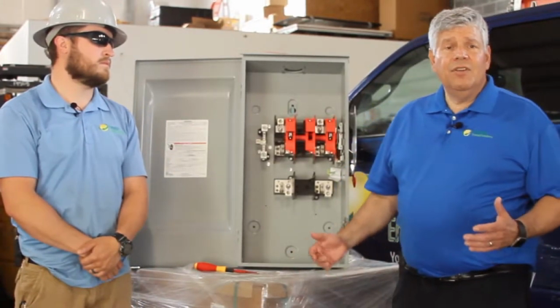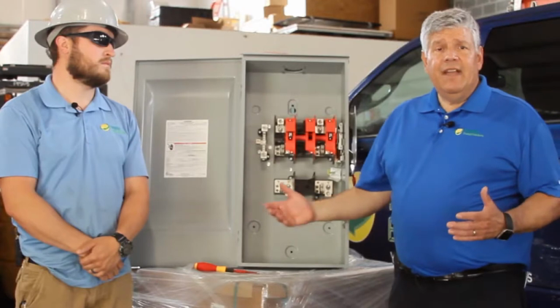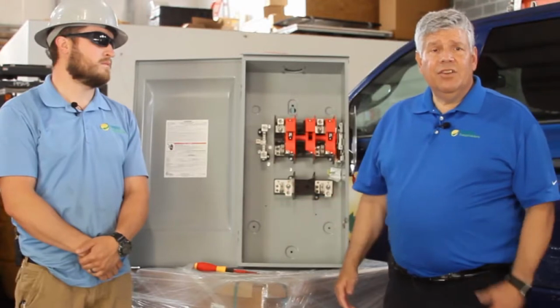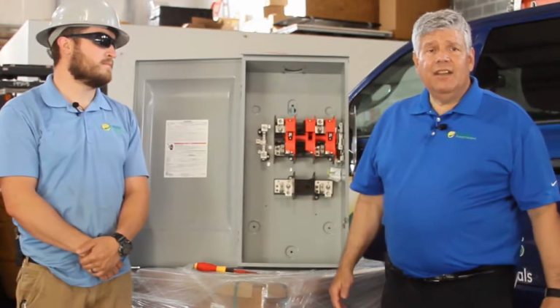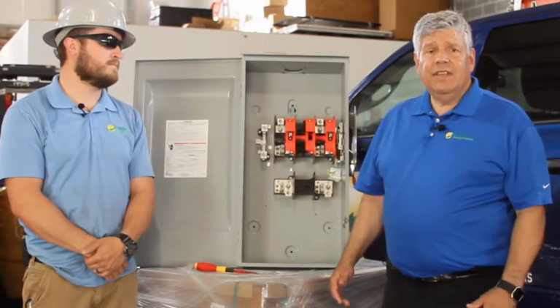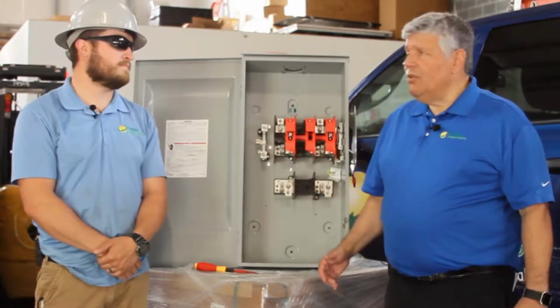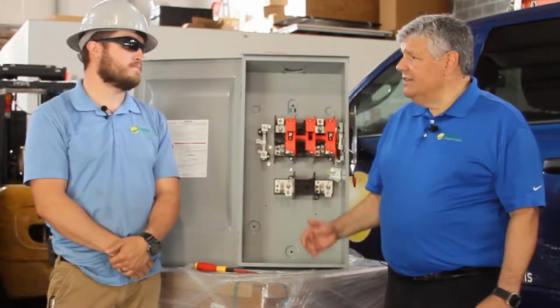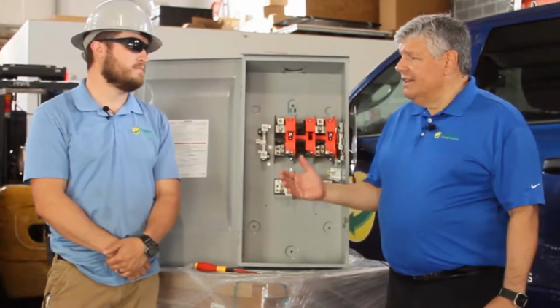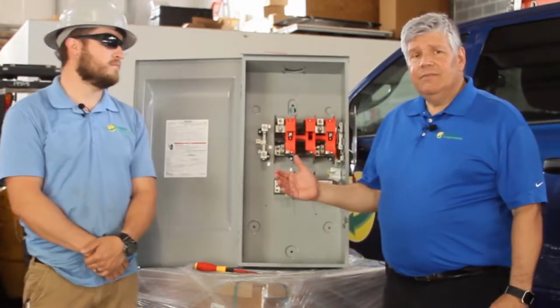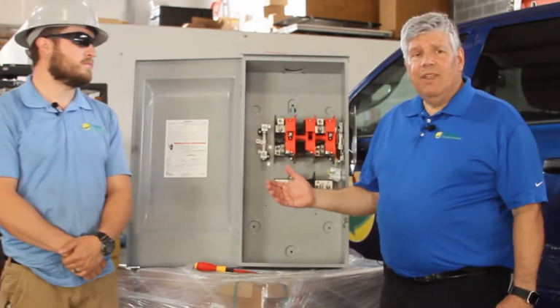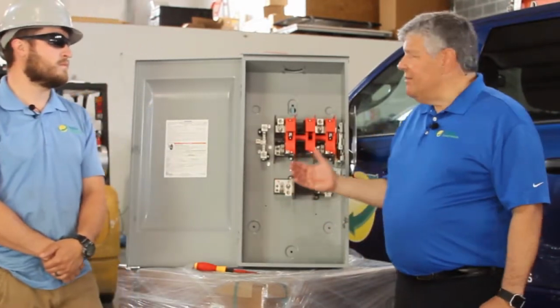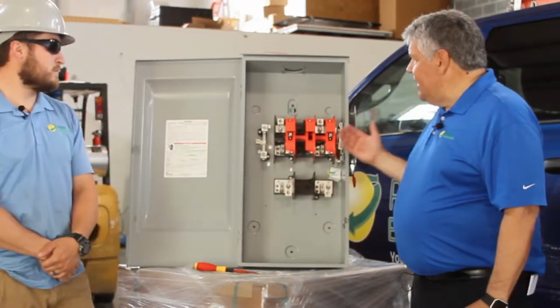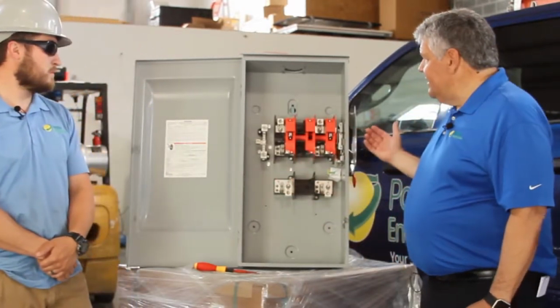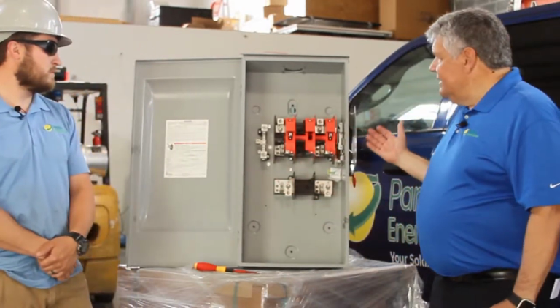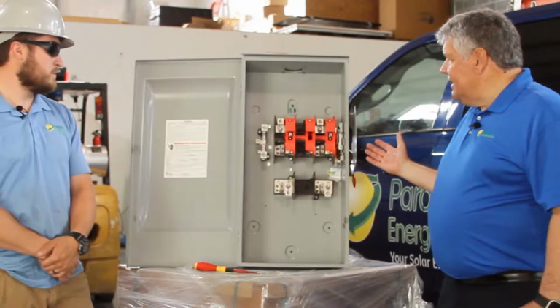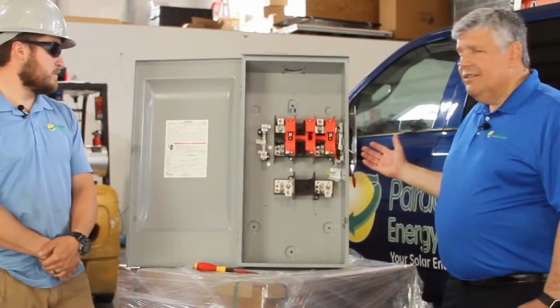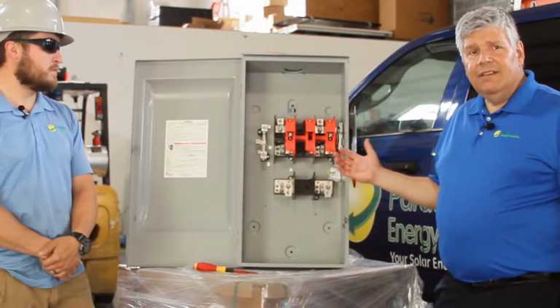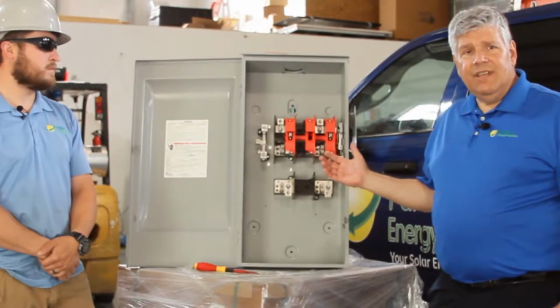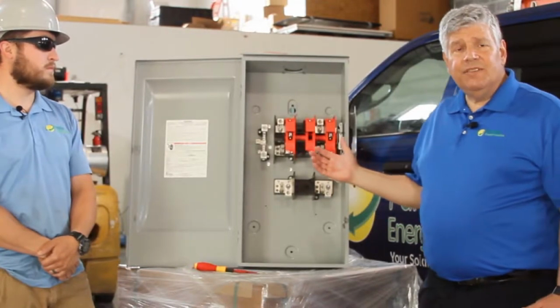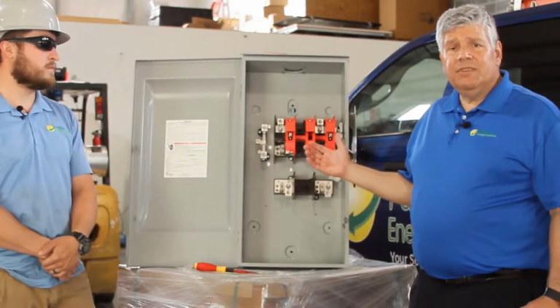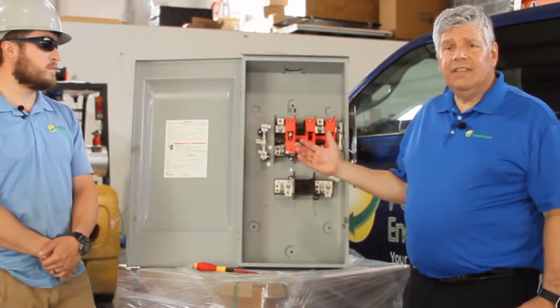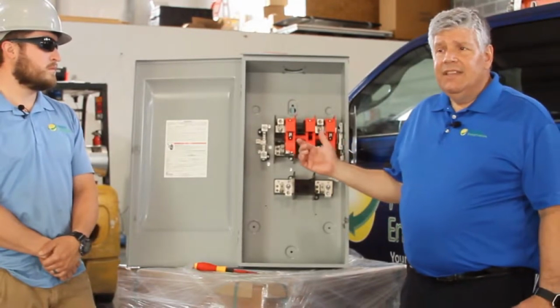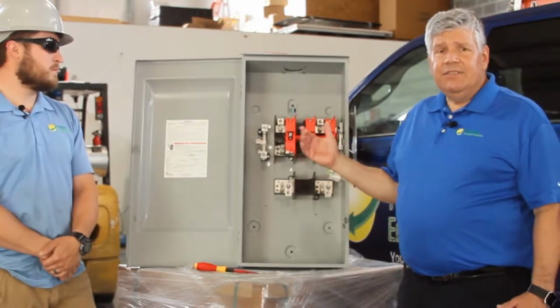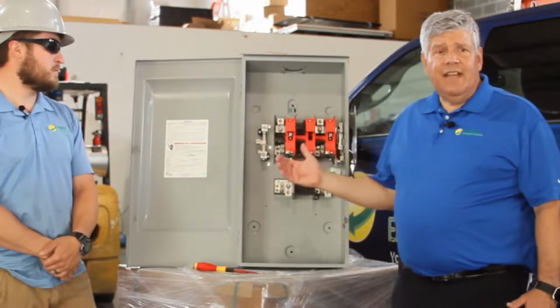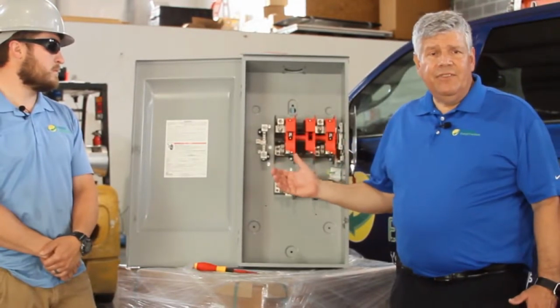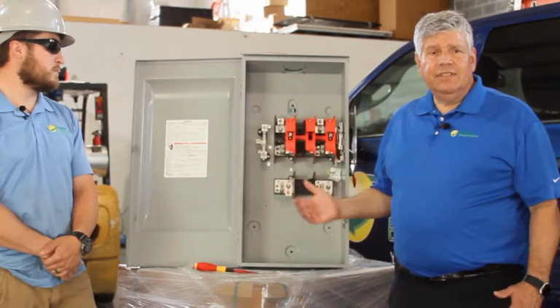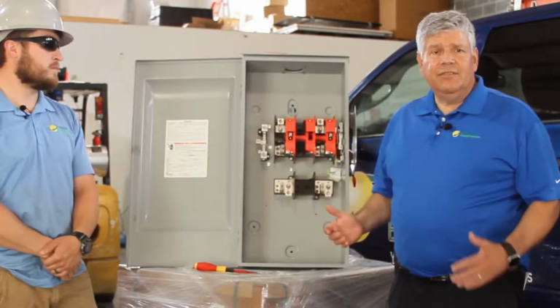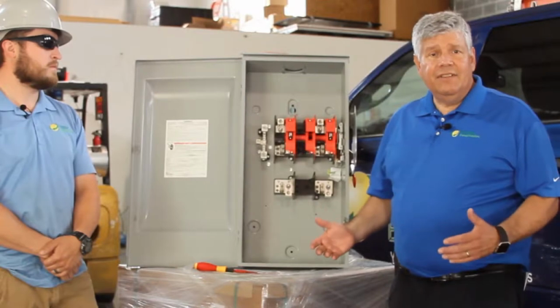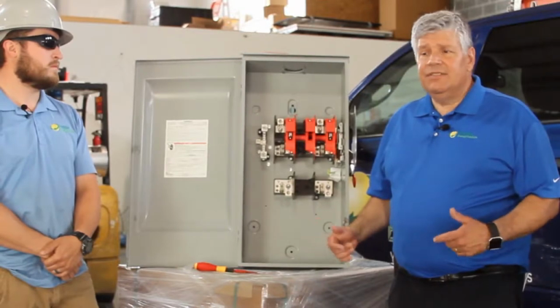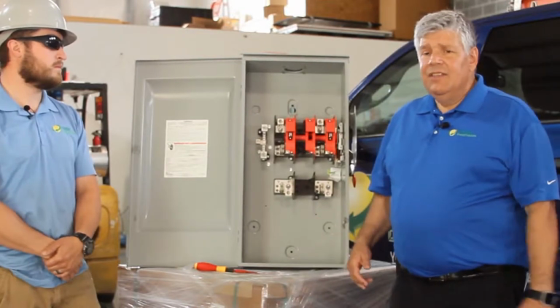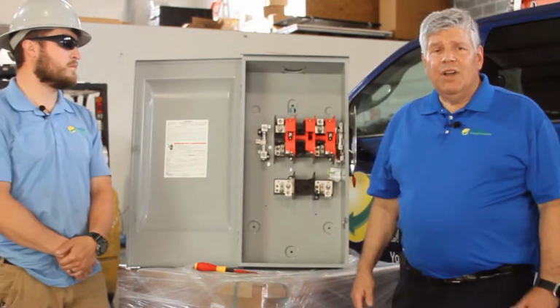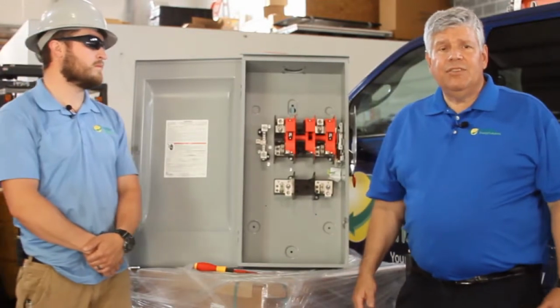So Matt's going to show us how to do a torque. We have a blank disconnect here for demonstration purposes only. If you had to do this out in the field under live conditions, you would want to make sure that the circuit was electrically dead.